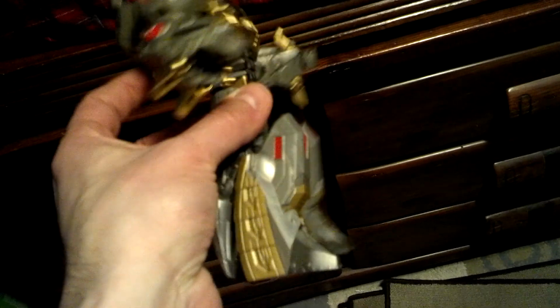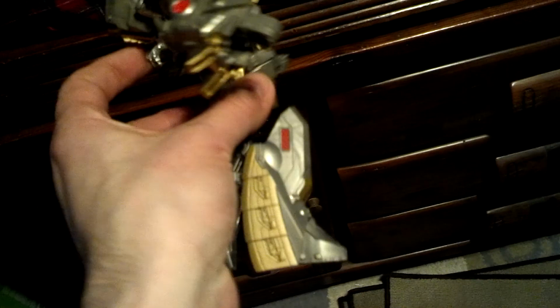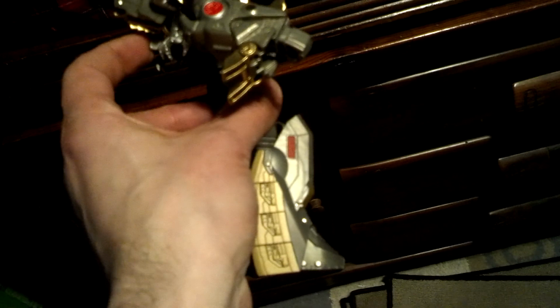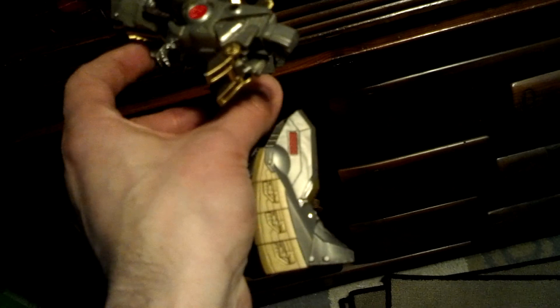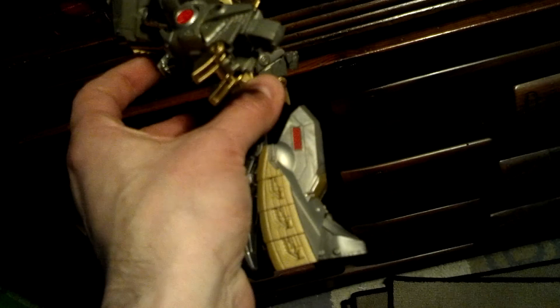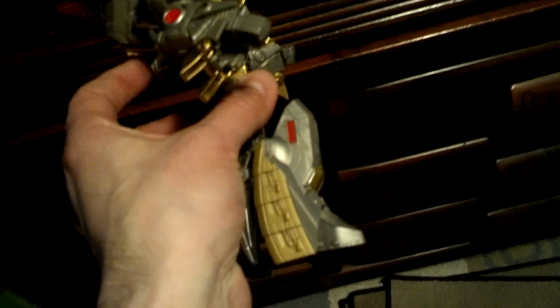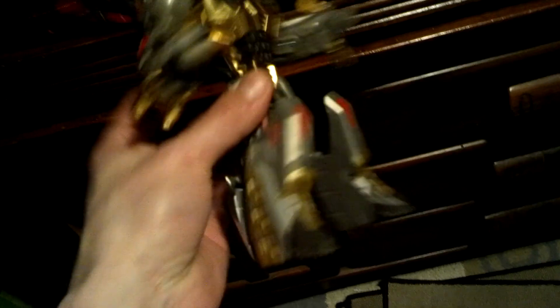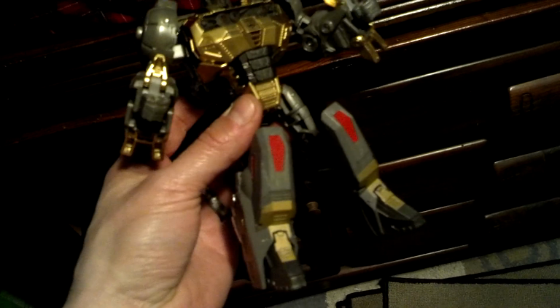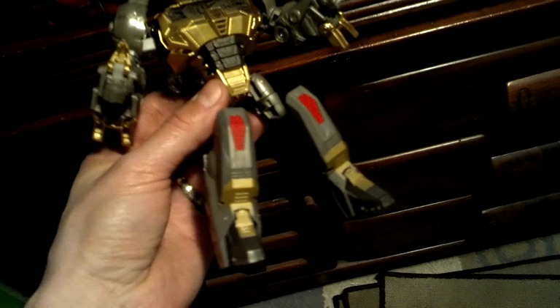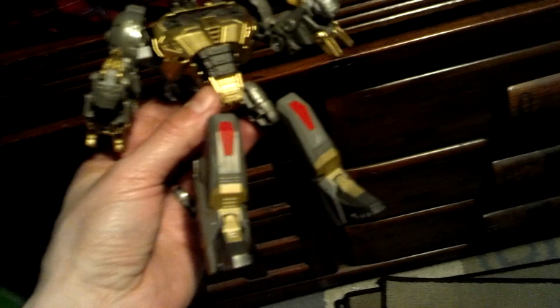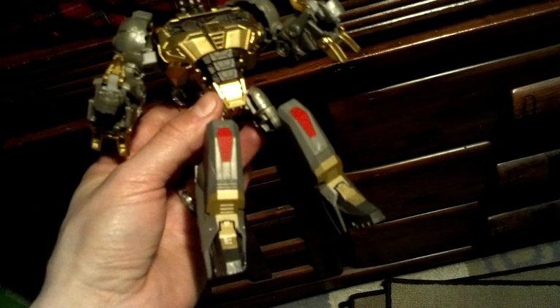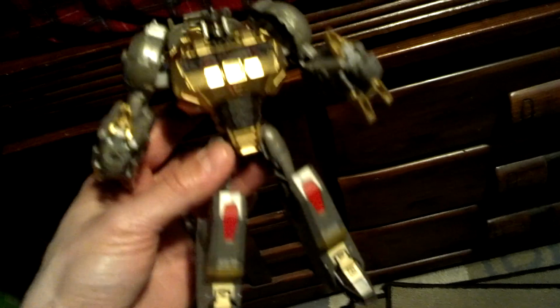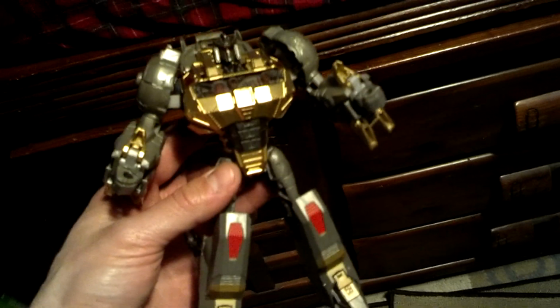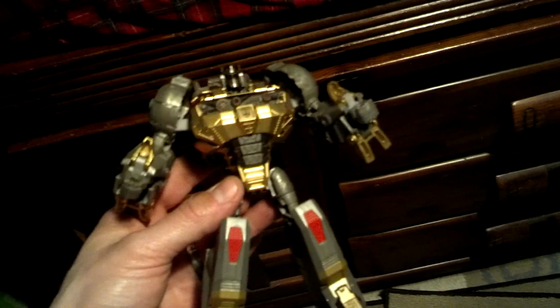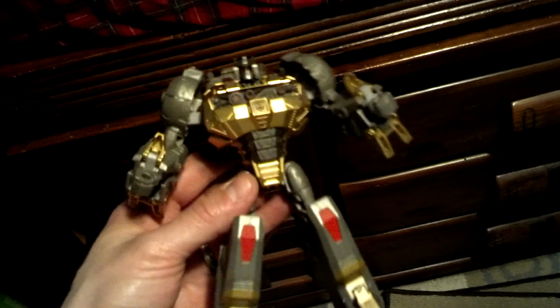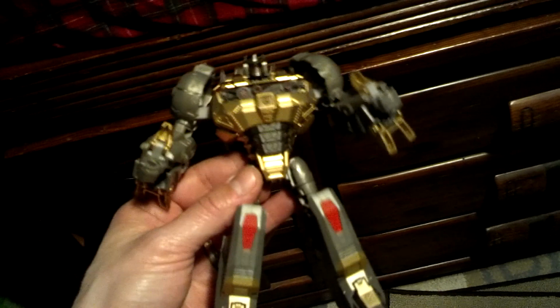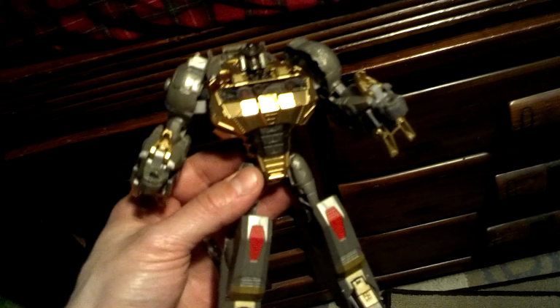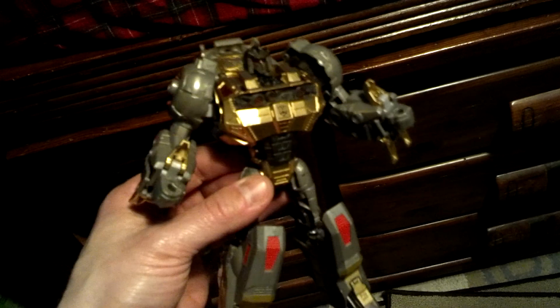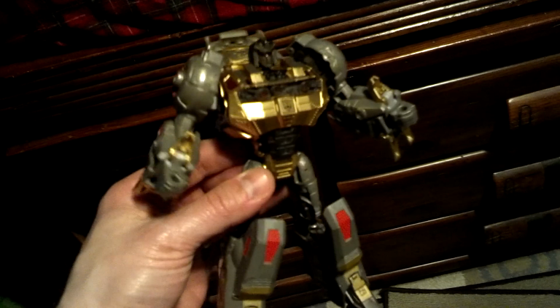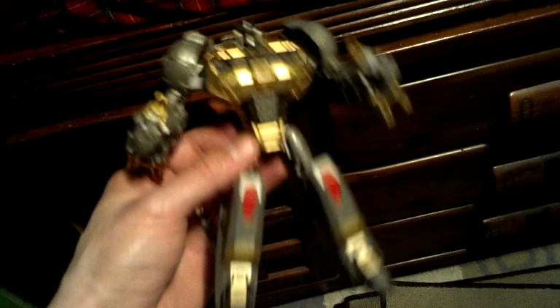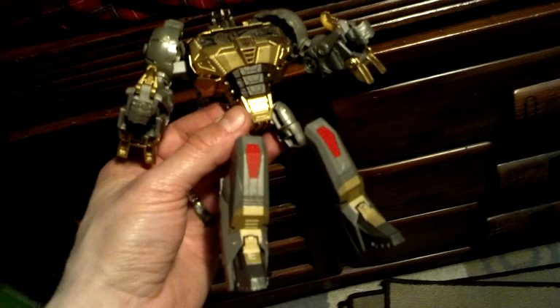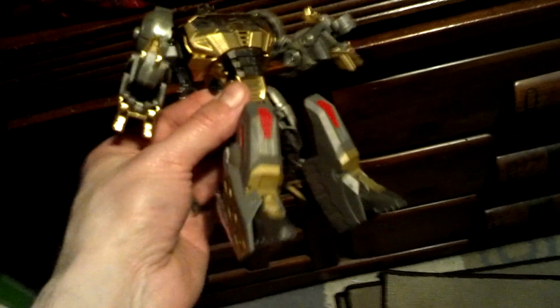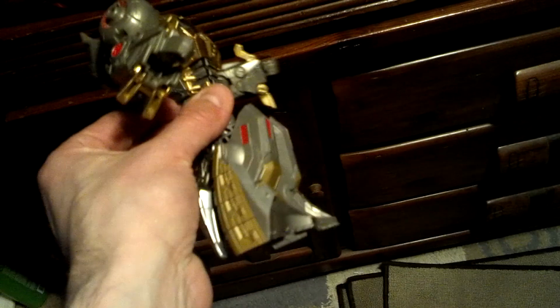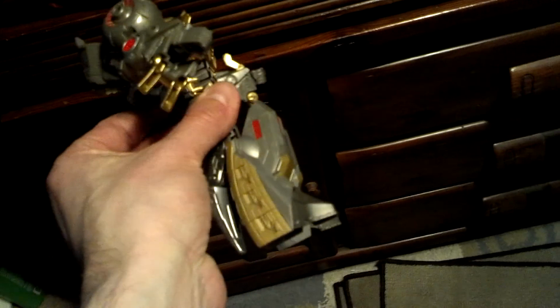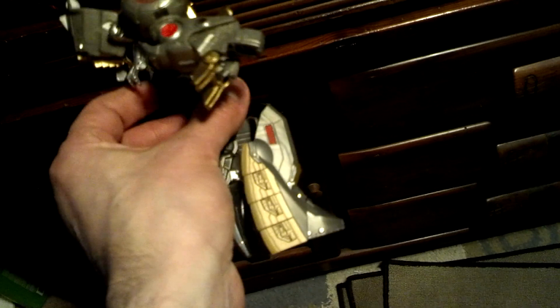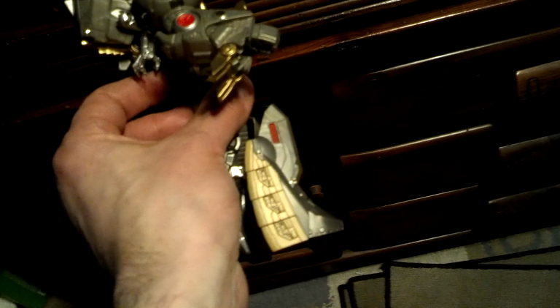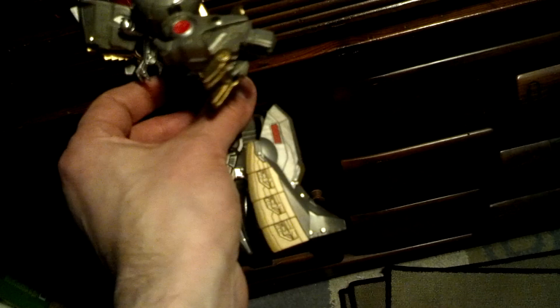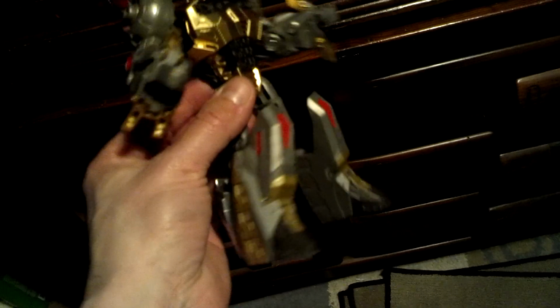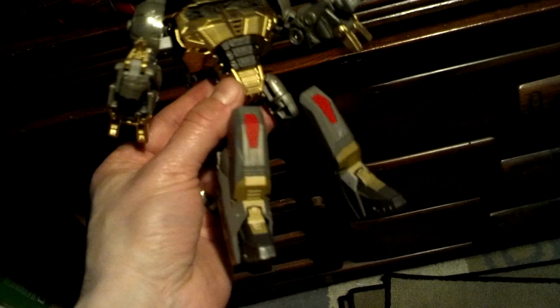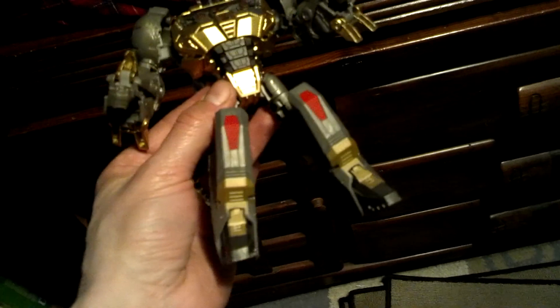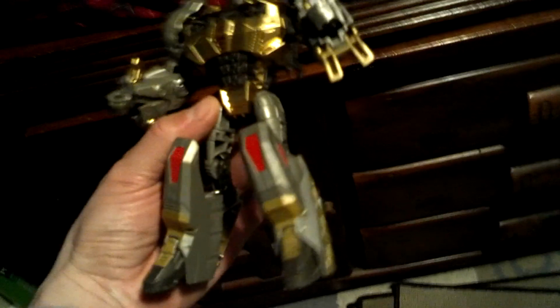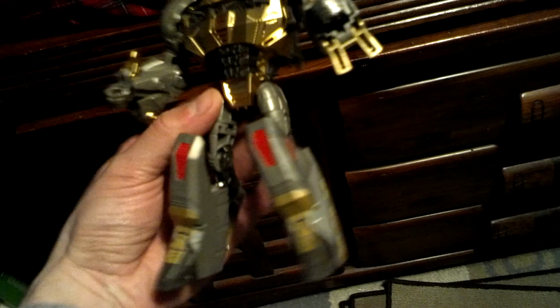Now I still have to do the gold on the legs. You'll see I already put them back instead of just painting it while it was apart. I'm very, very impatient when it comes to seeing the end result. But that's very easy — just a quick mask there on a couple of parts of the legs.